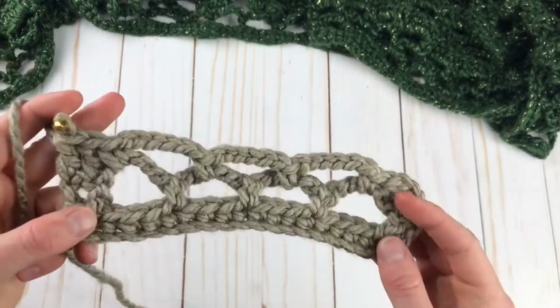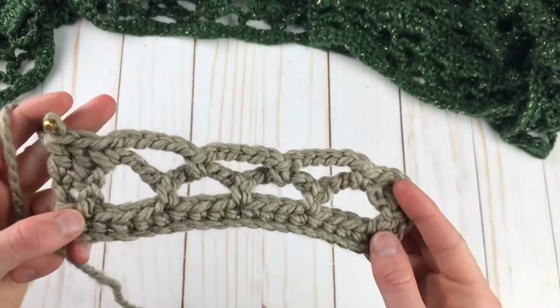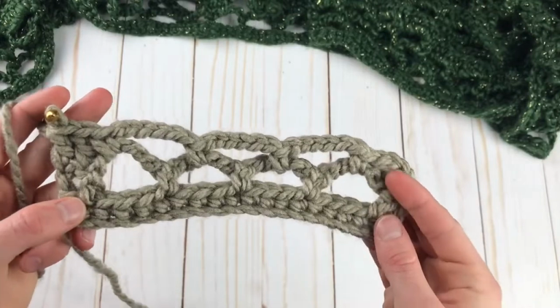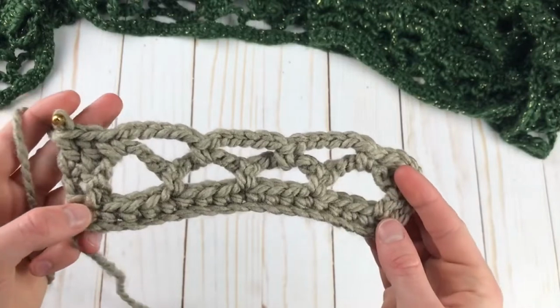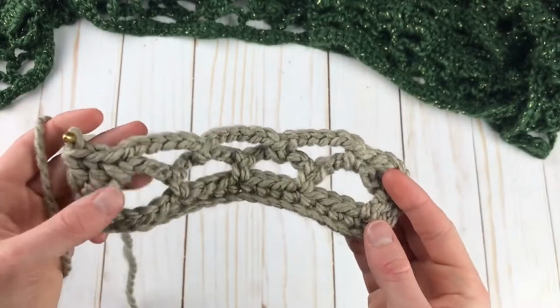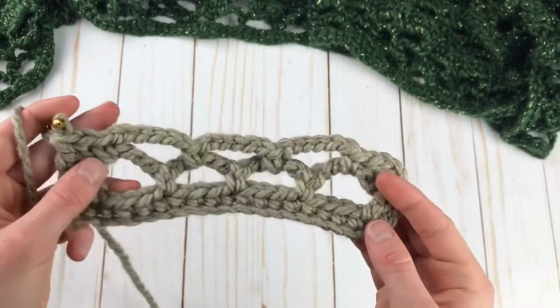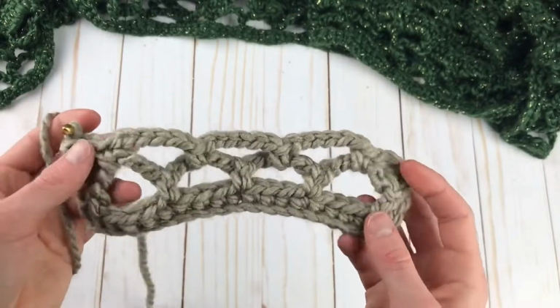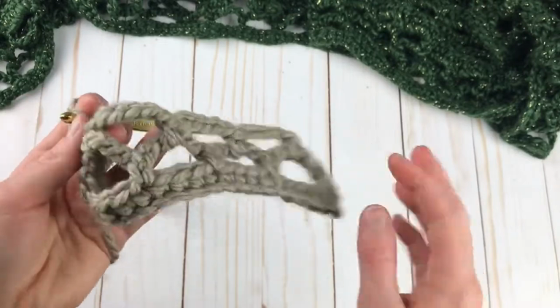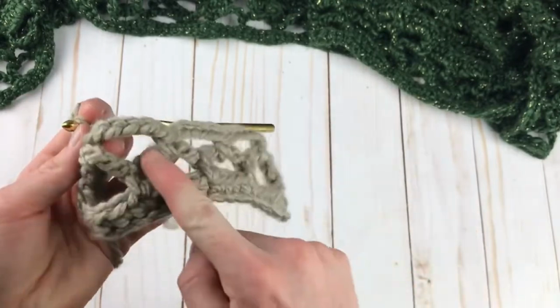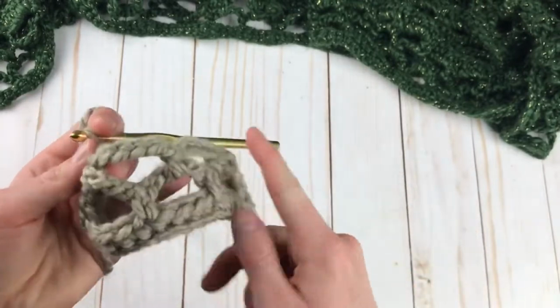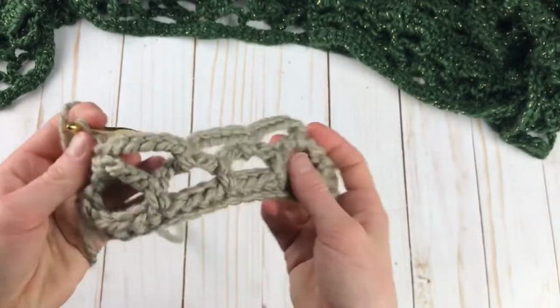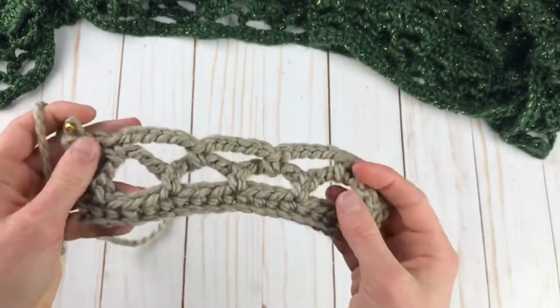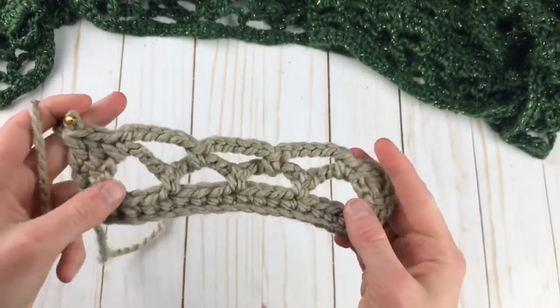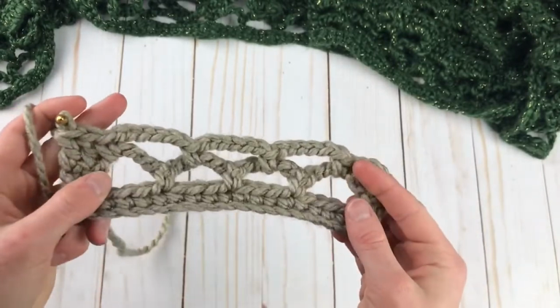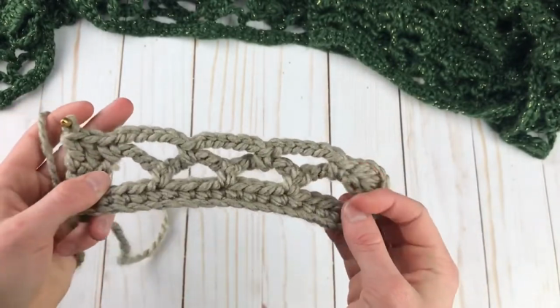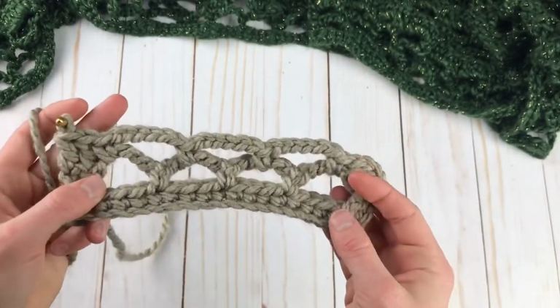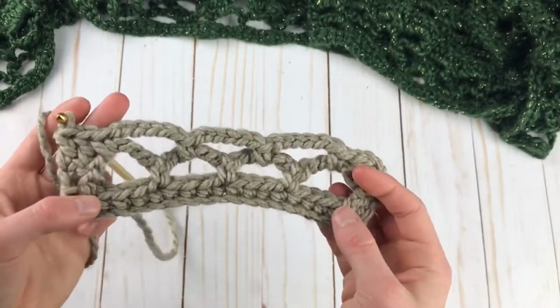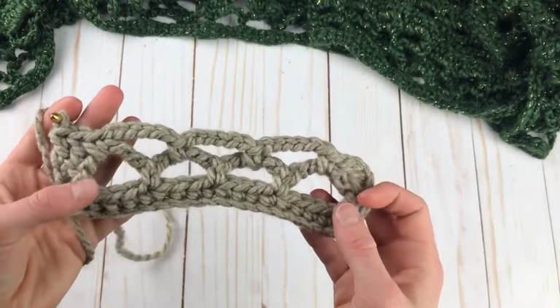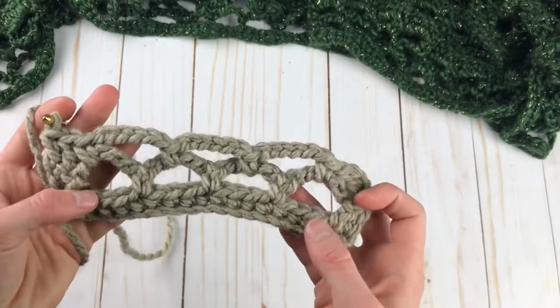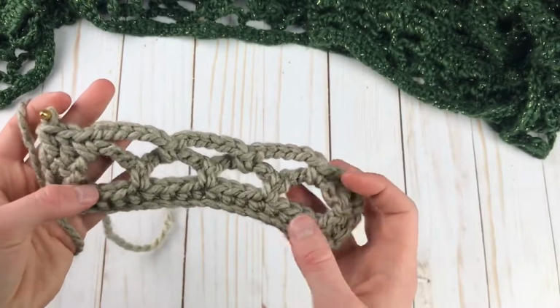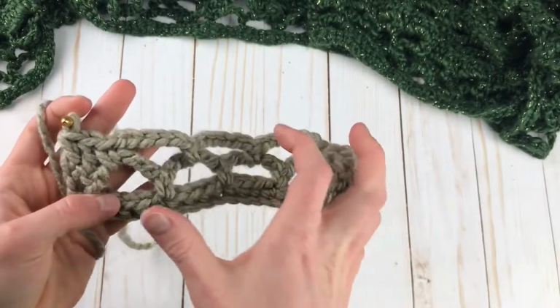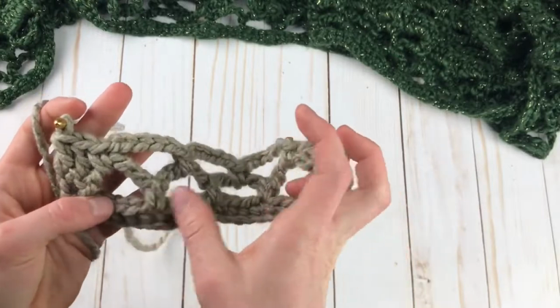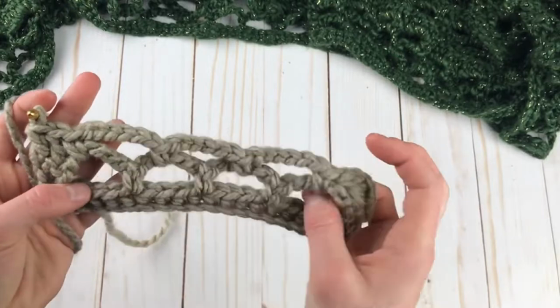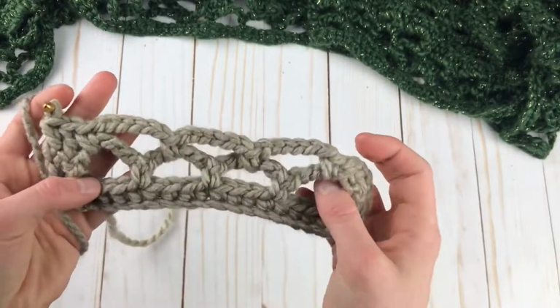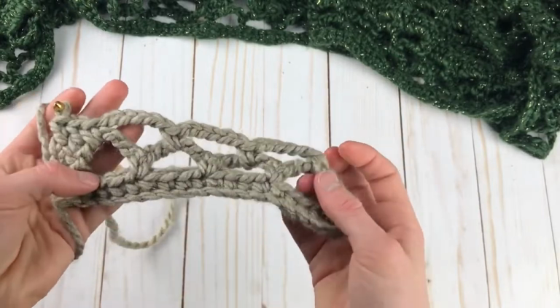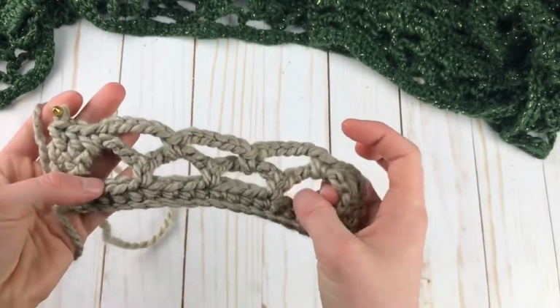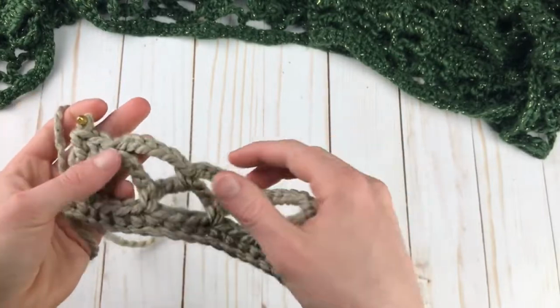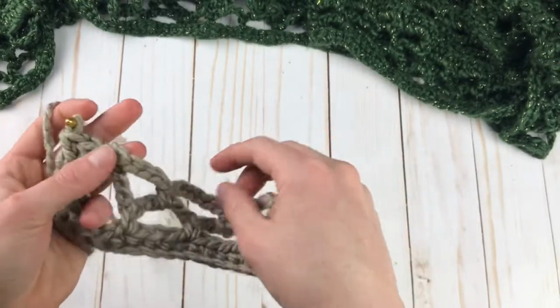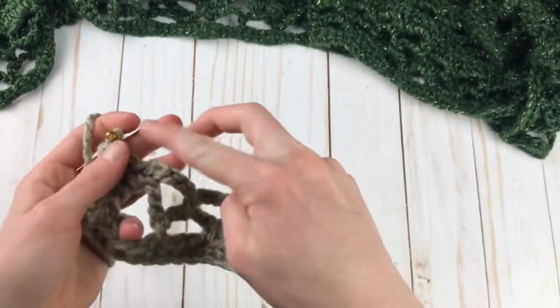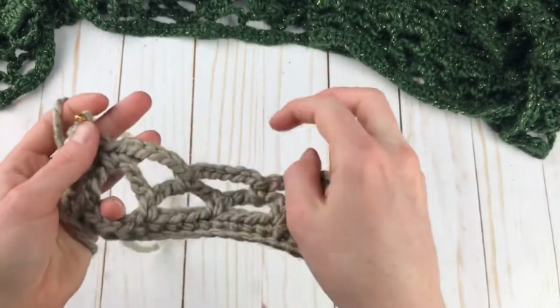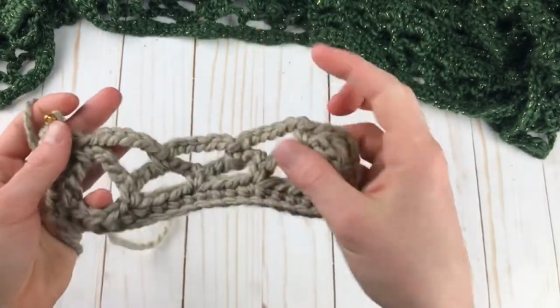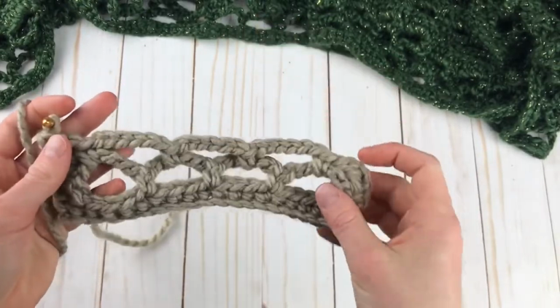Chain six again, skip the single crochet and go right into the next chain six space. Chain six, and once we get to the last chain space, single crochet into it again, and then just double crochet into the last two double crochet. So now we have one less chain space. Whenever we do these chain rows, we alternate between having four and then three chain spaces.